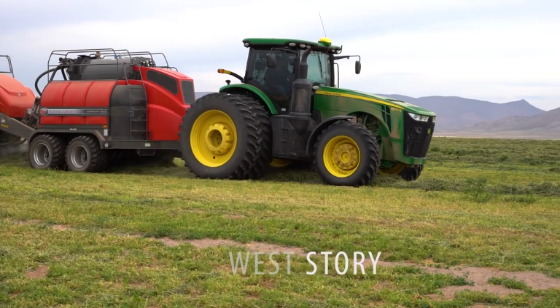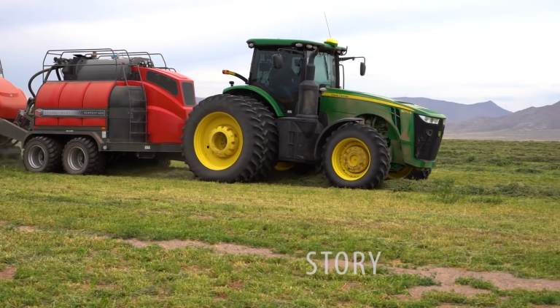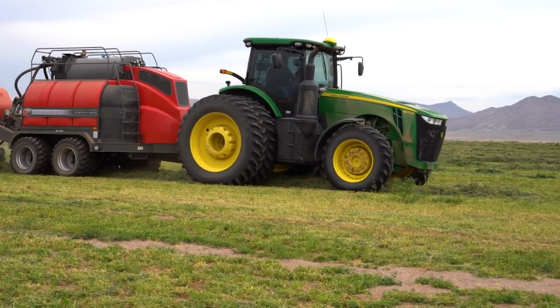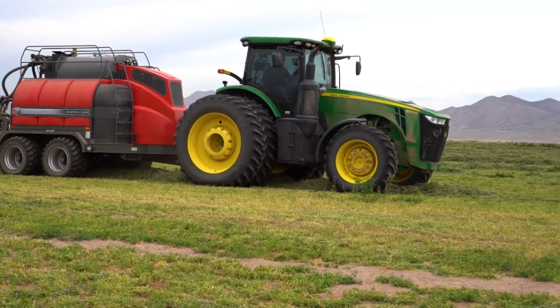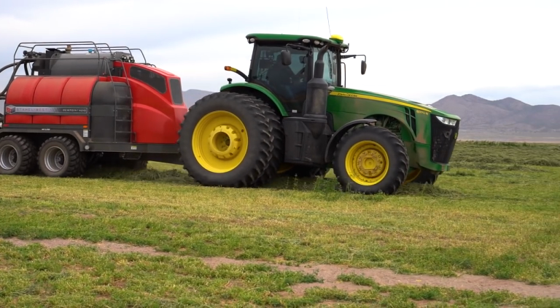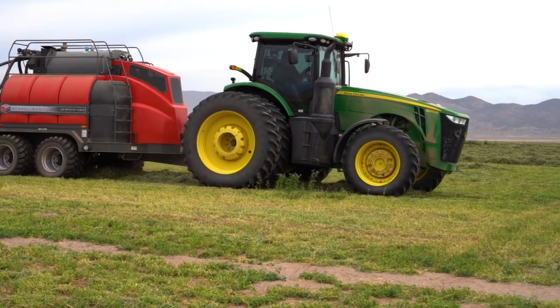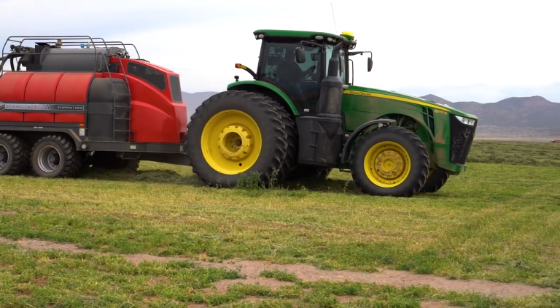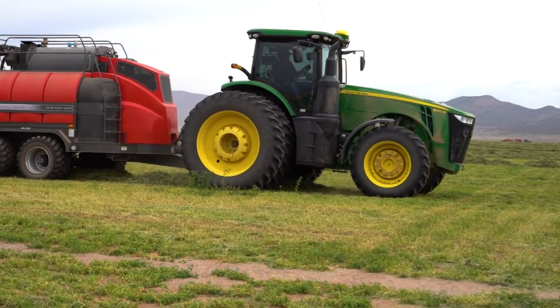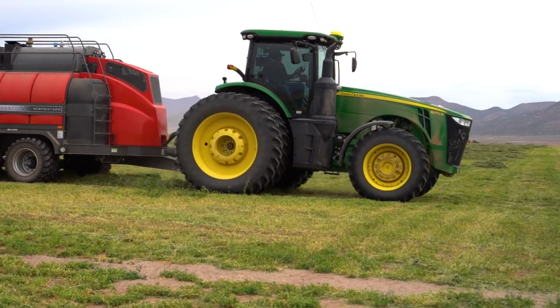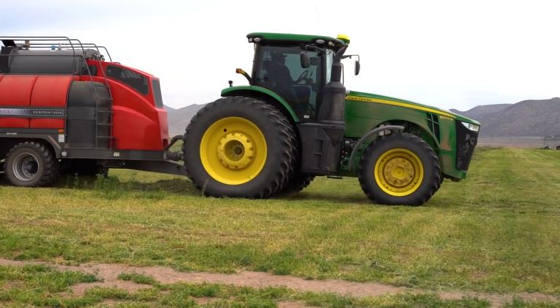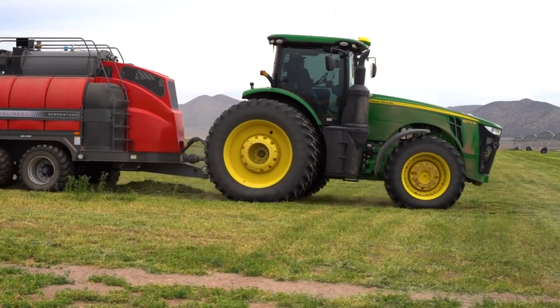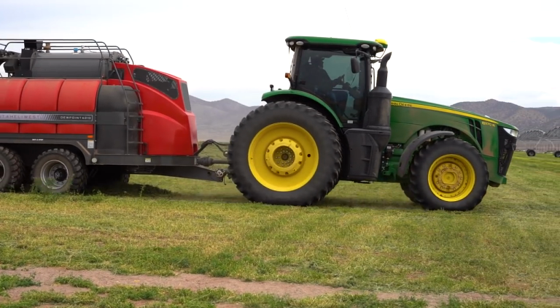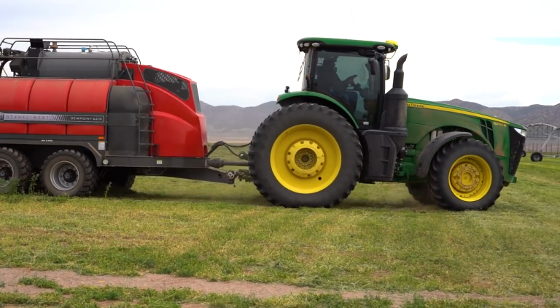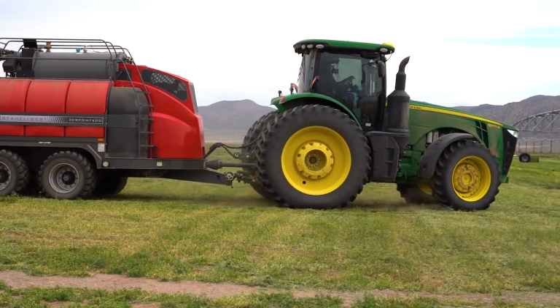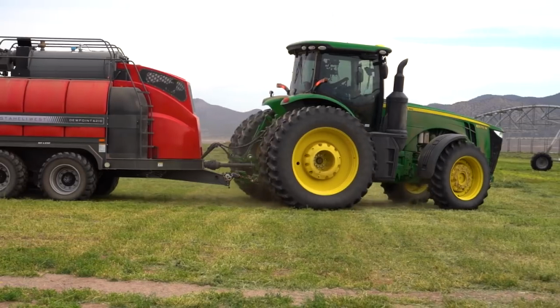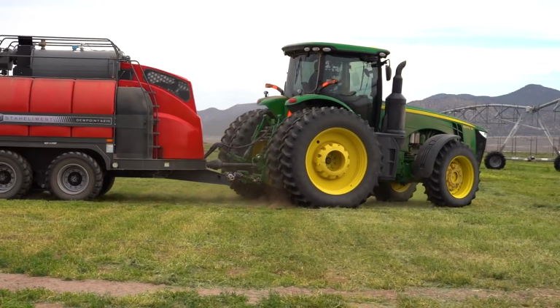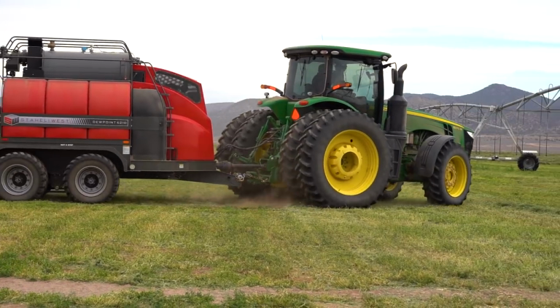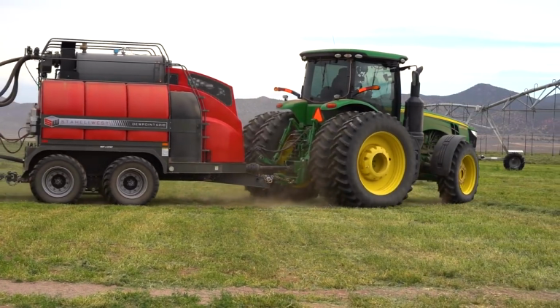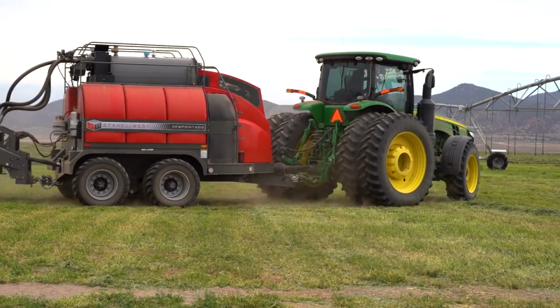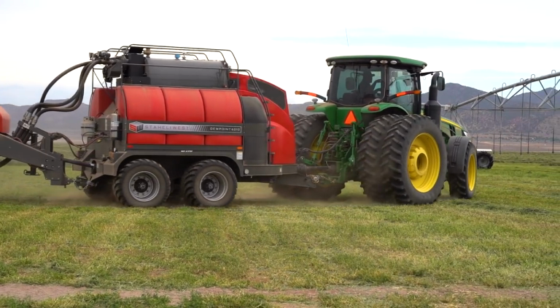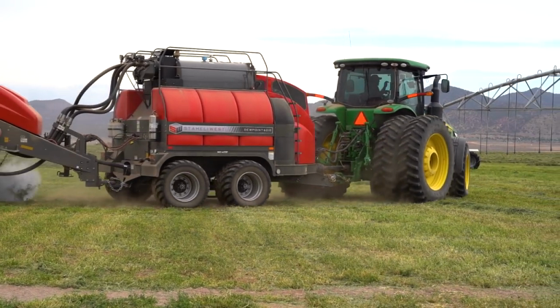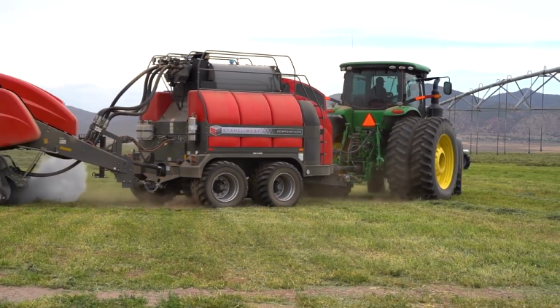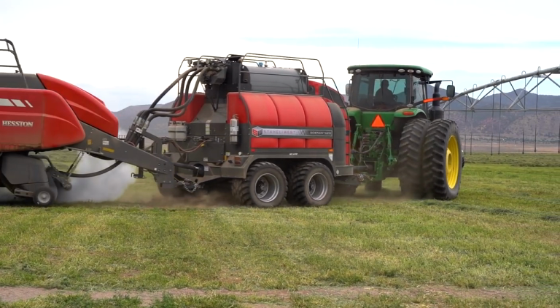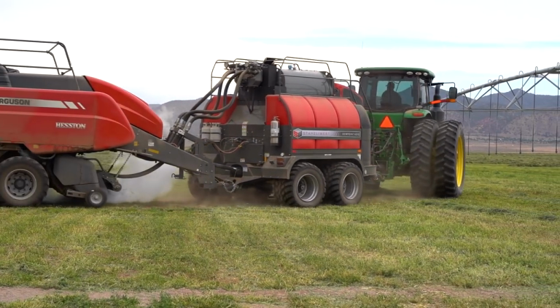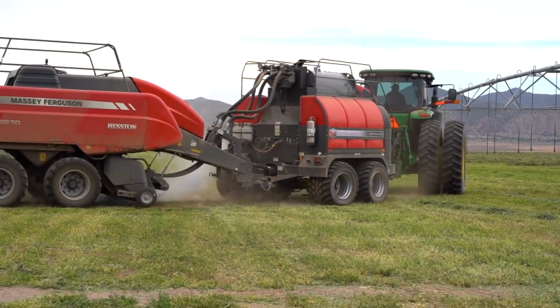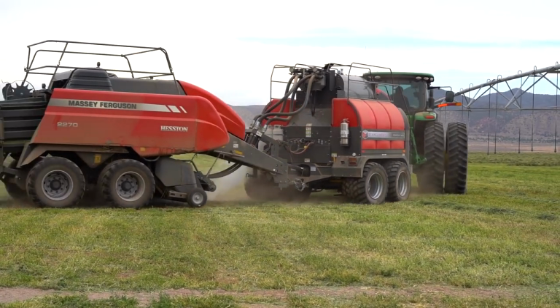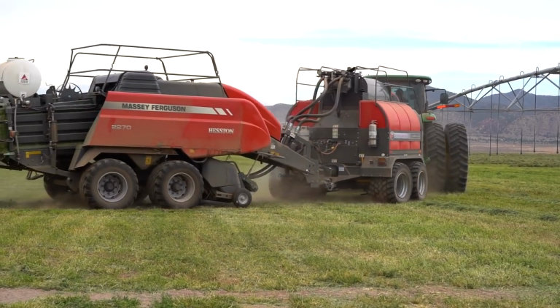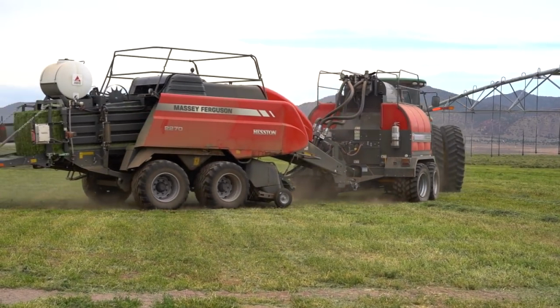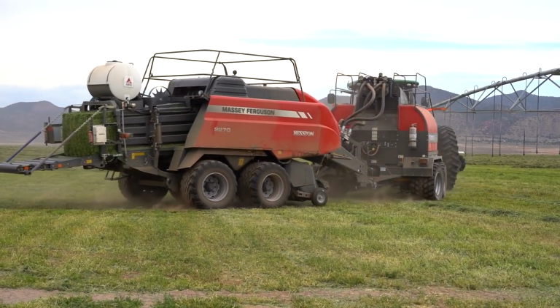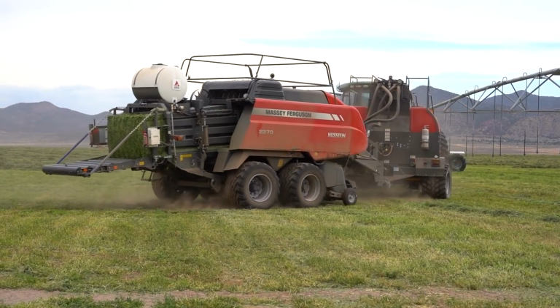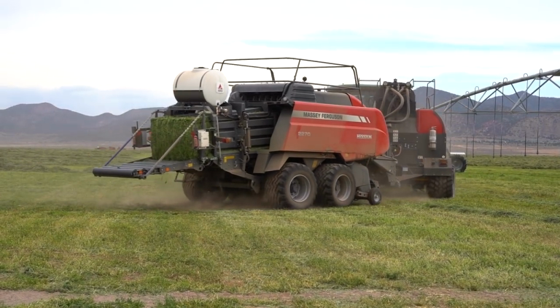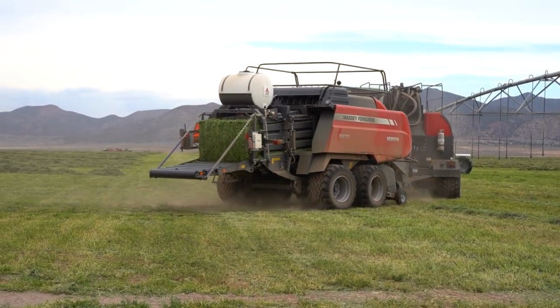They were baling in the middle of the day making dairy quality hay. That probably changed our mind more than anything about the steamer.